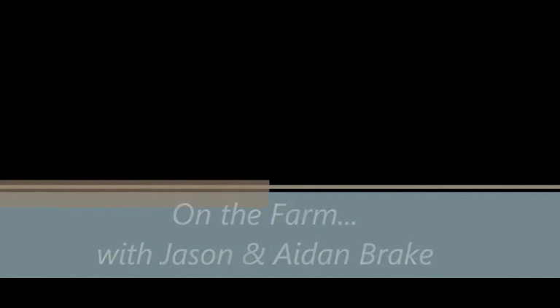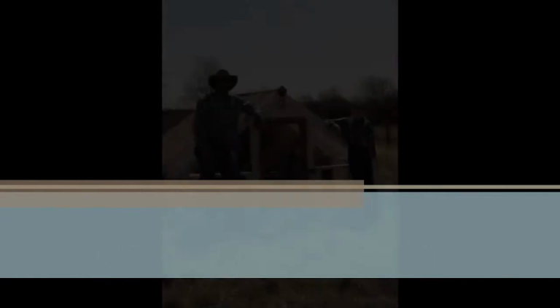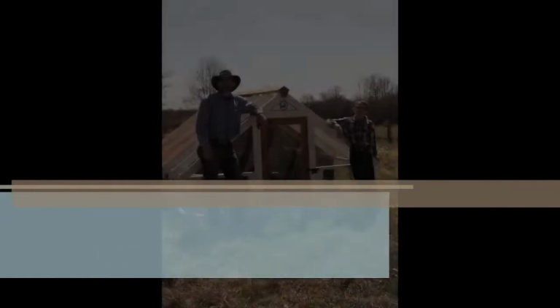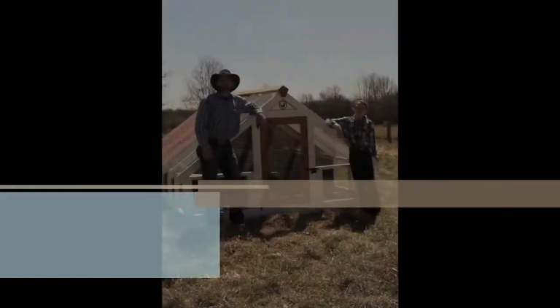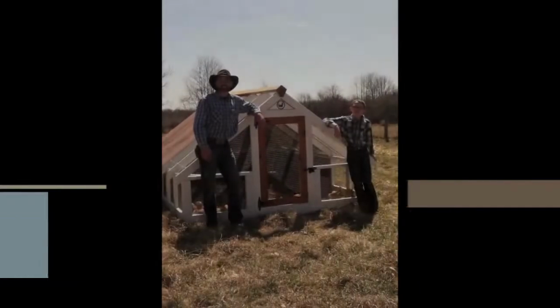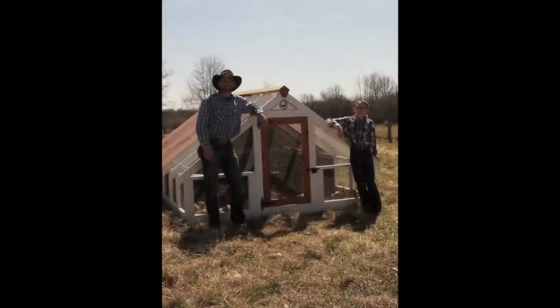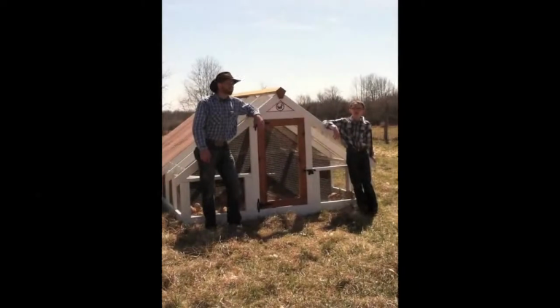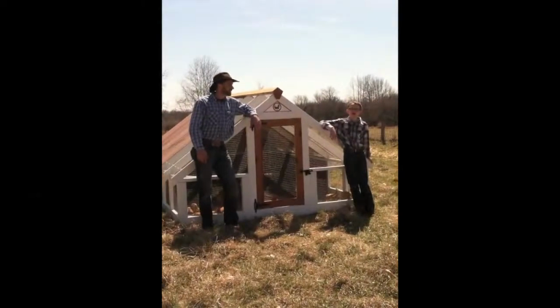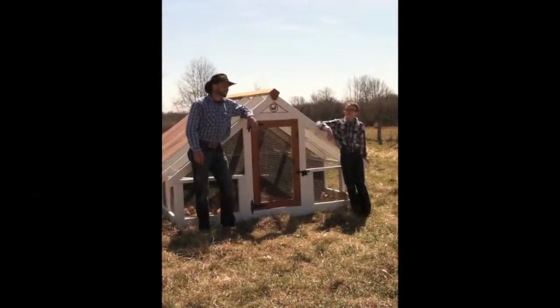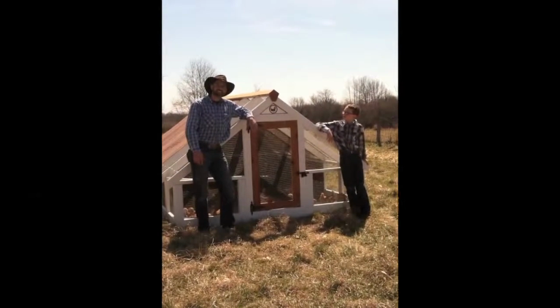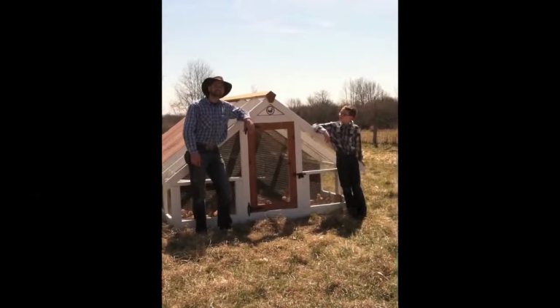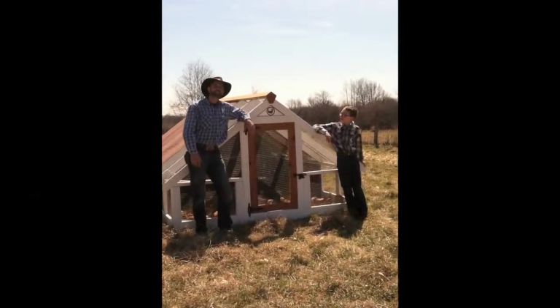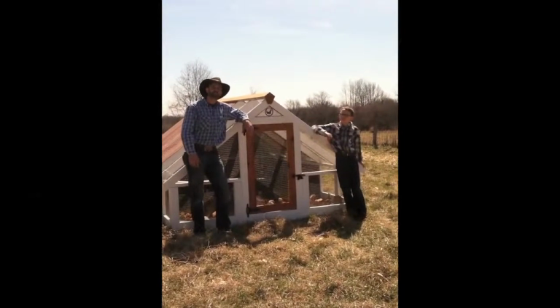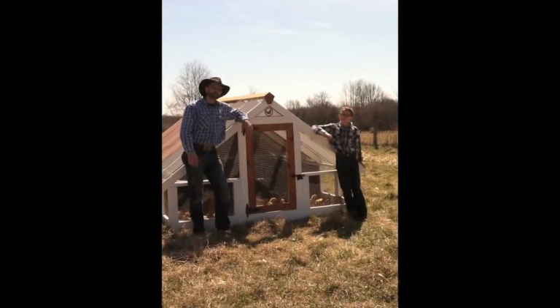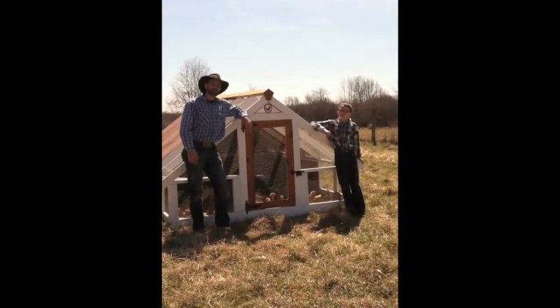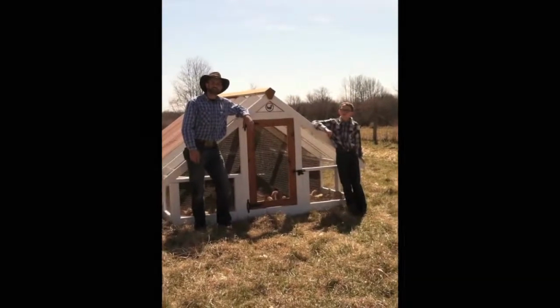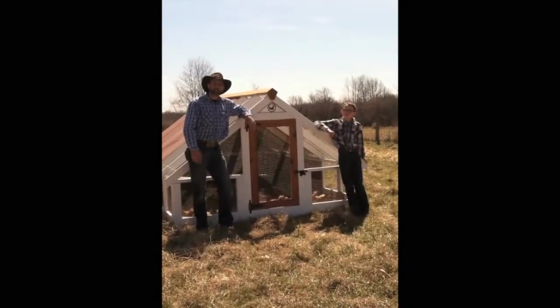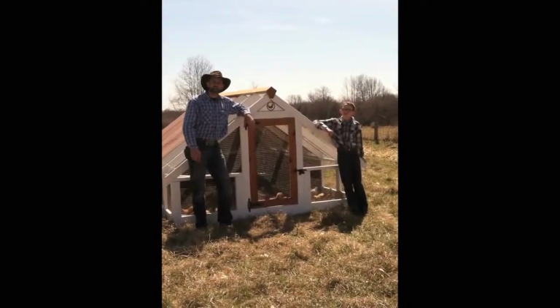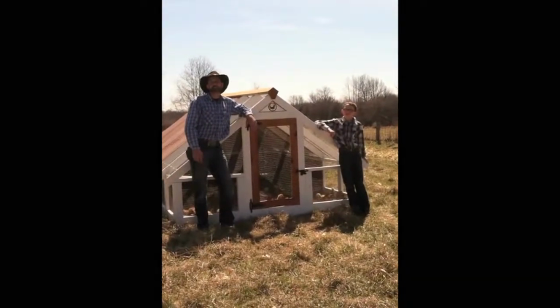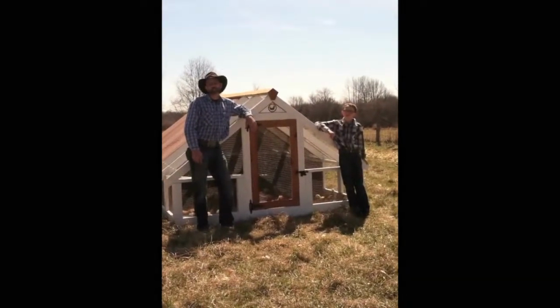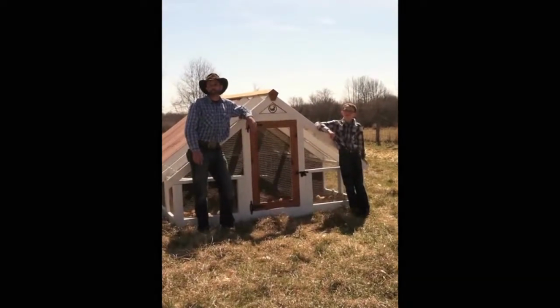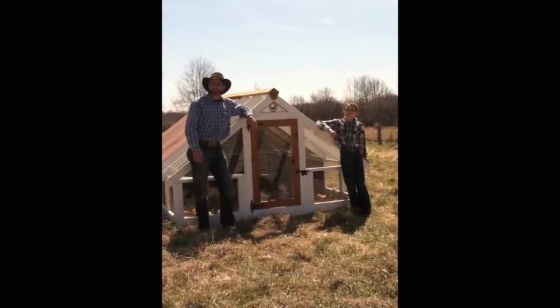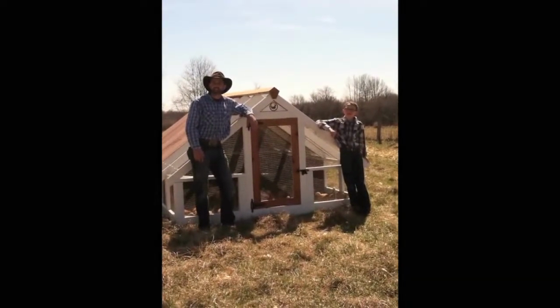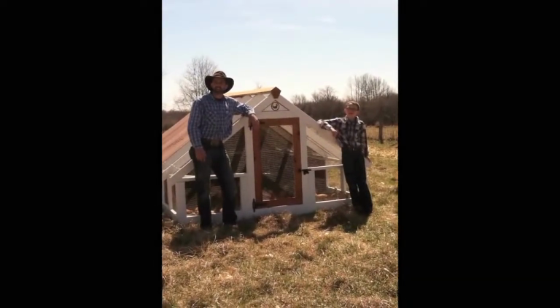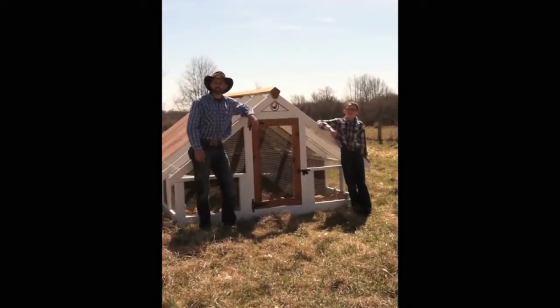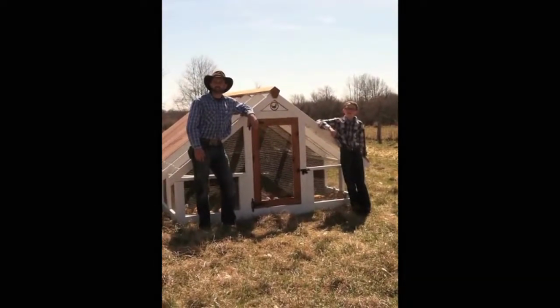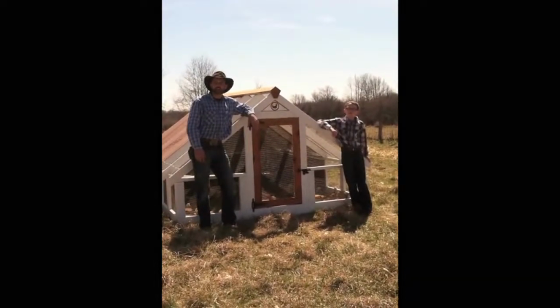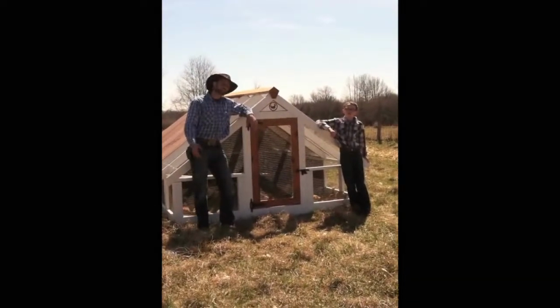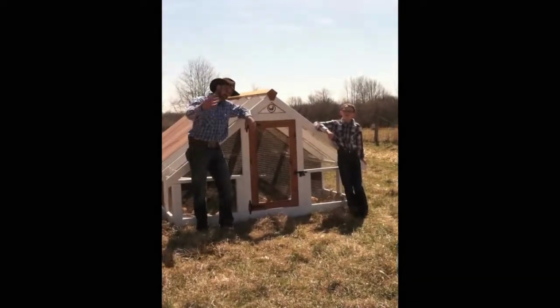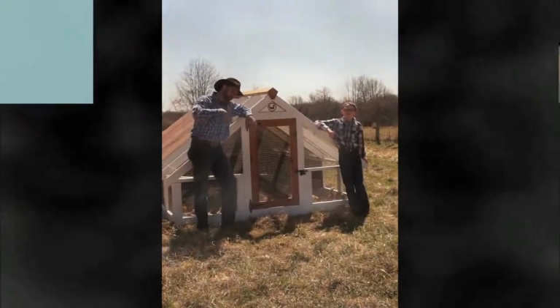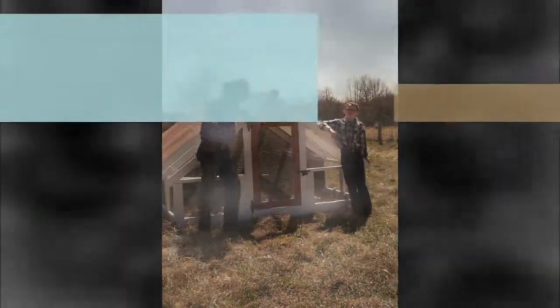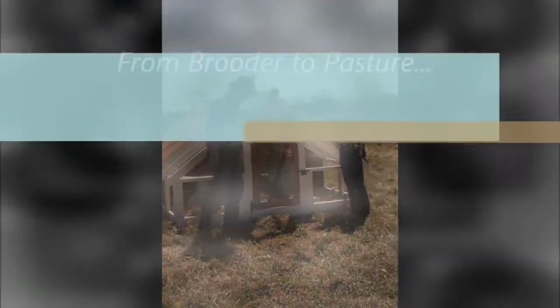Hi folks, I'm Jason and I'm Aiden. We're here today at Northern Path Family Farm and we're going to show you some very exciting things that we have going on. Come over here and check this out.